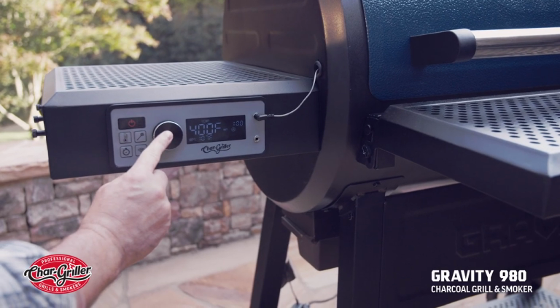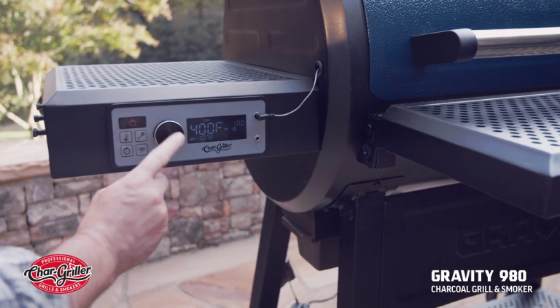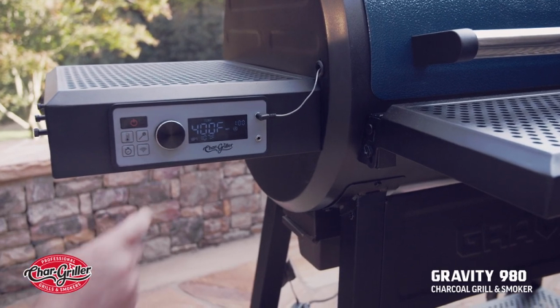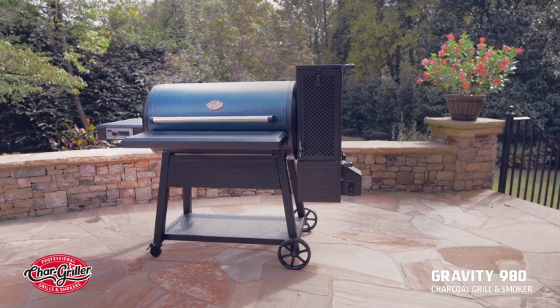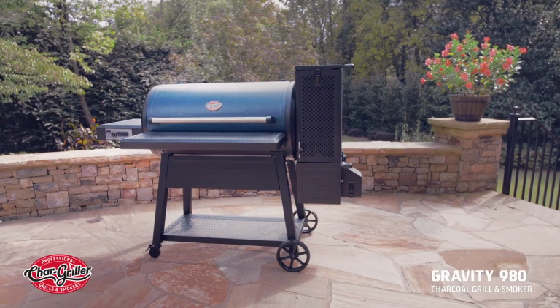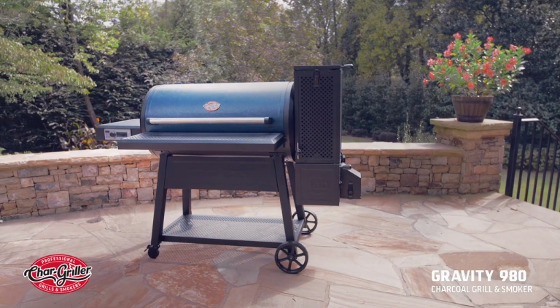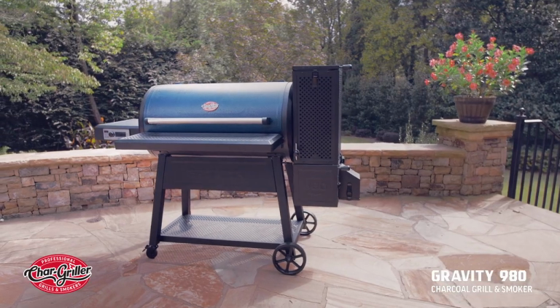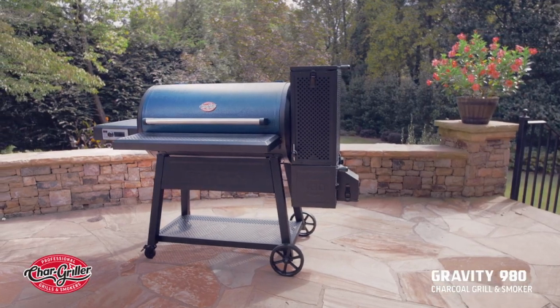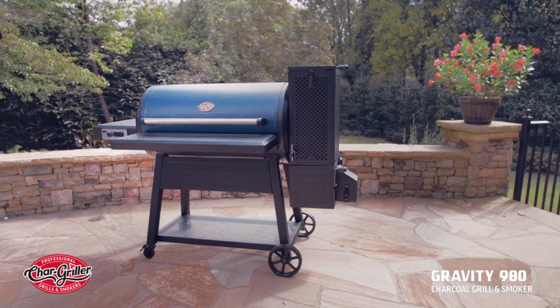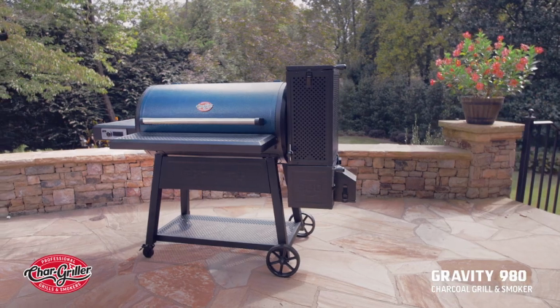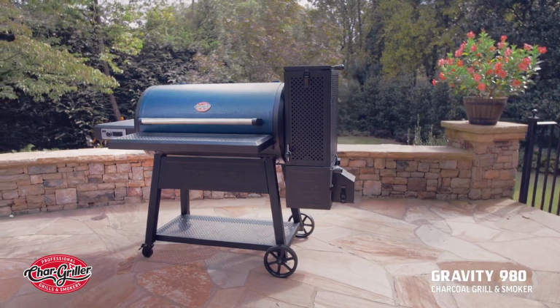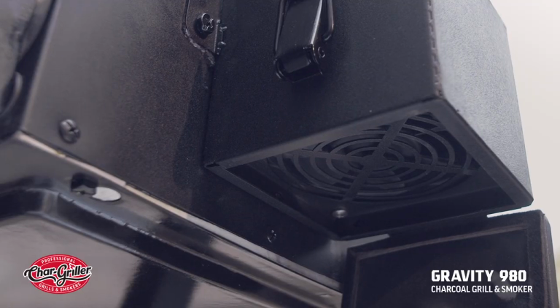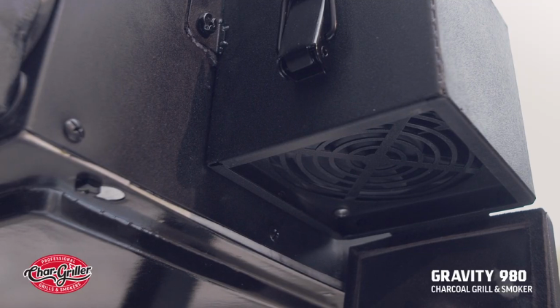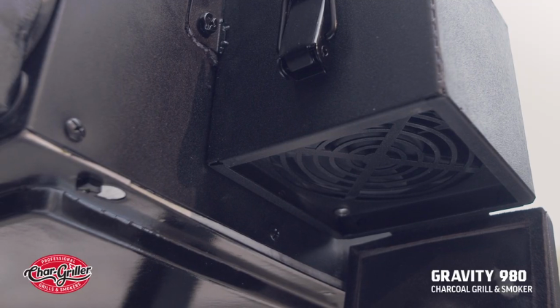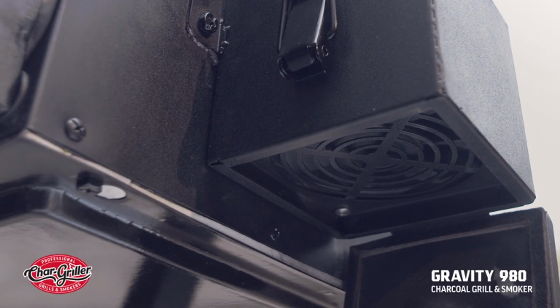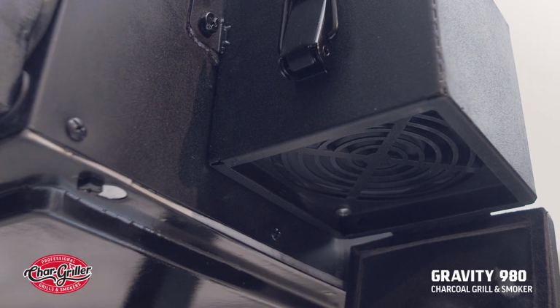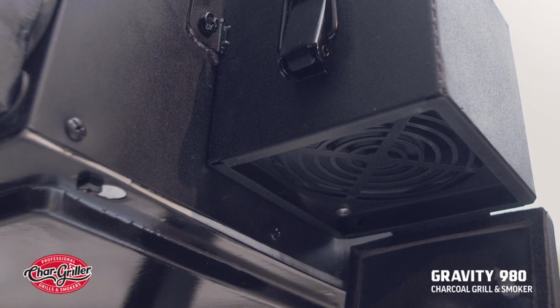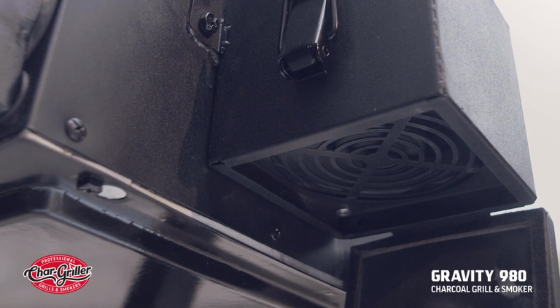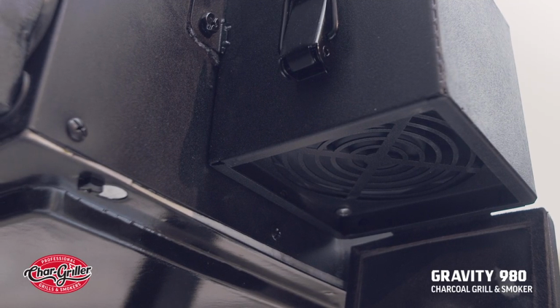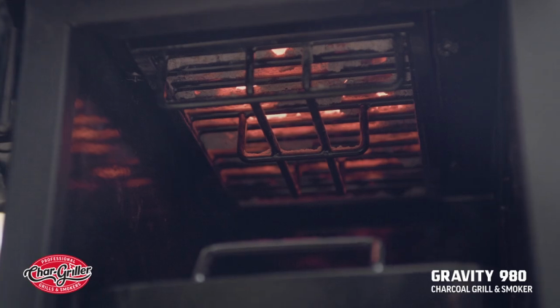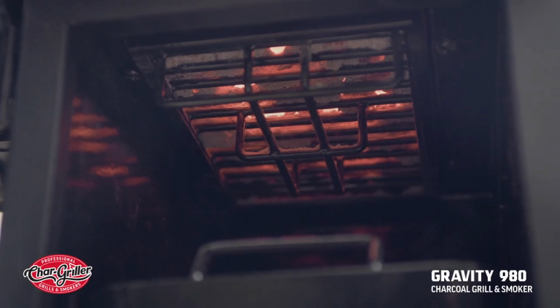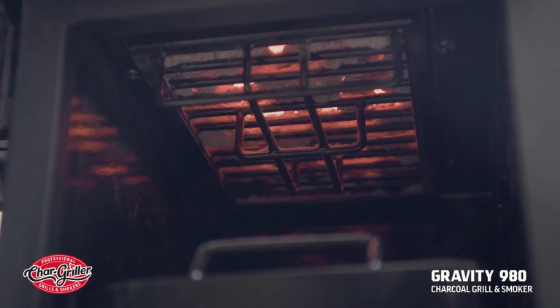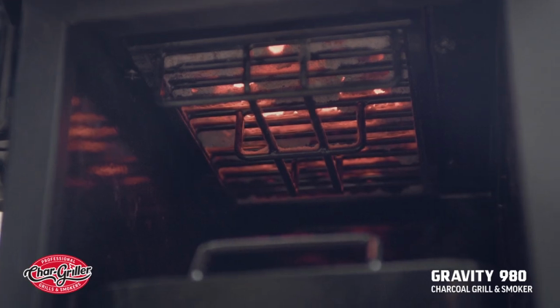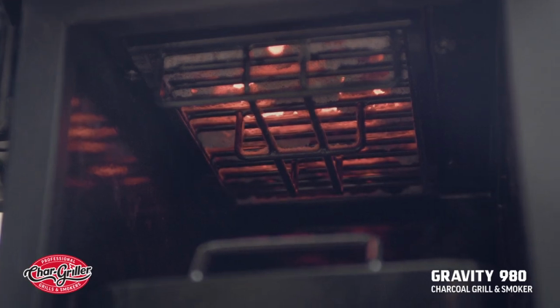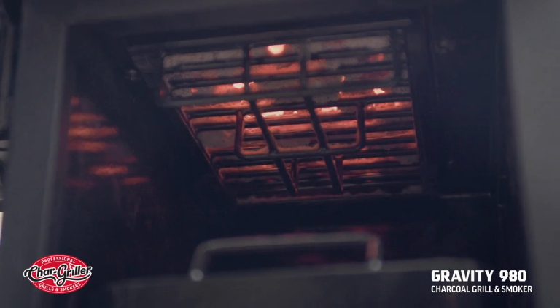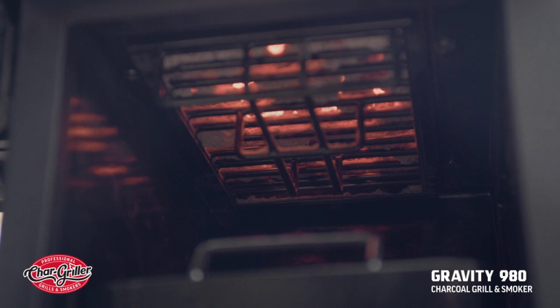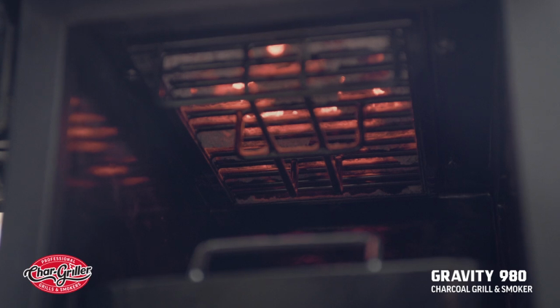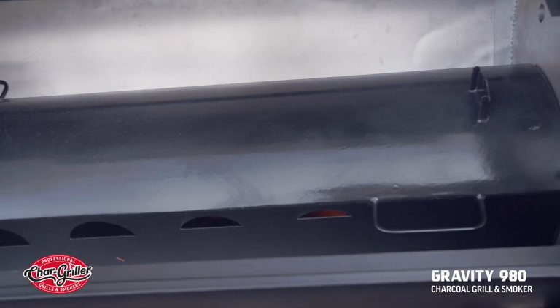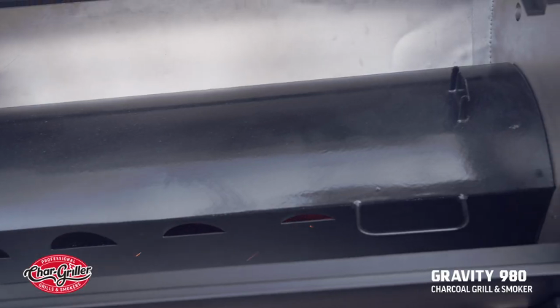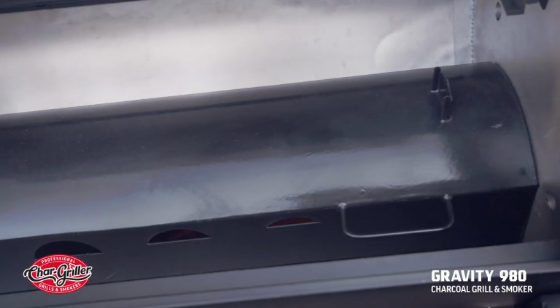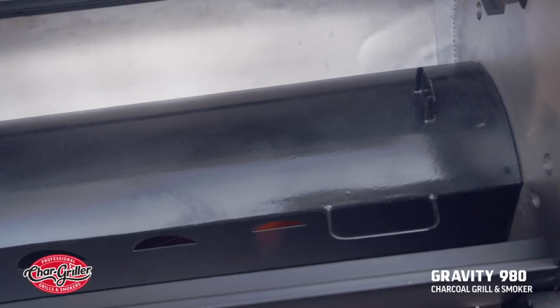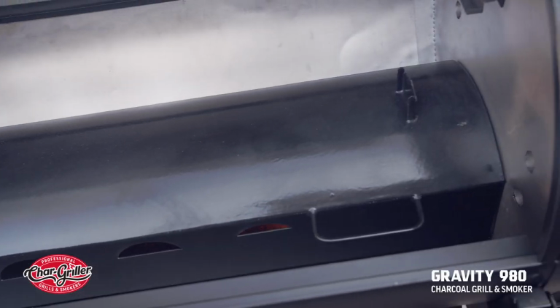When you set your temperature, the built-in variable speed fan goes to work, pulling in air to stoke the coals. The higher the temp, the more air it pulls in. Simple as that.